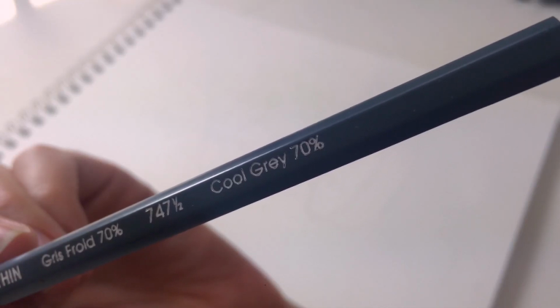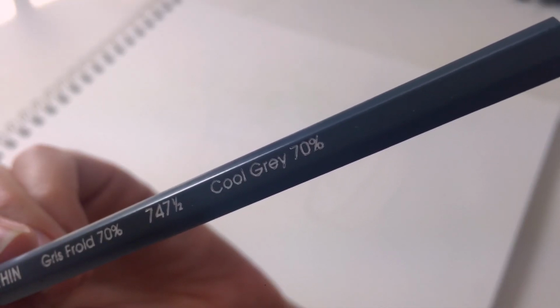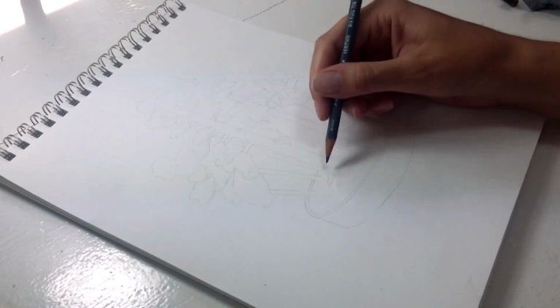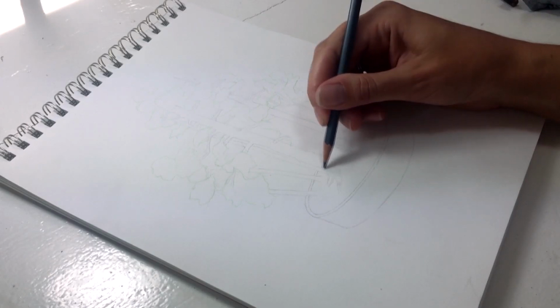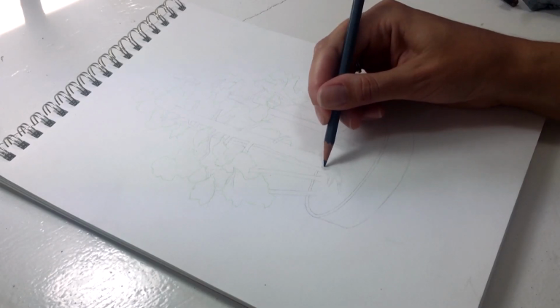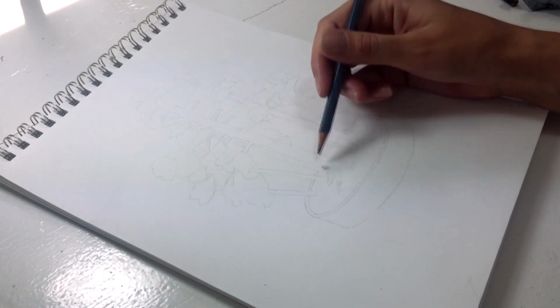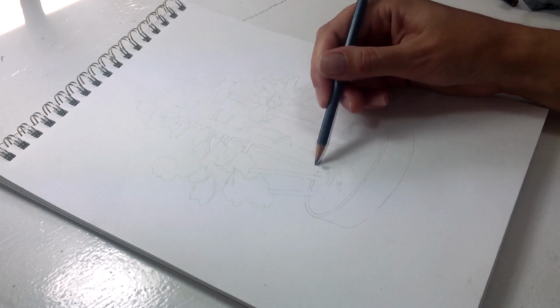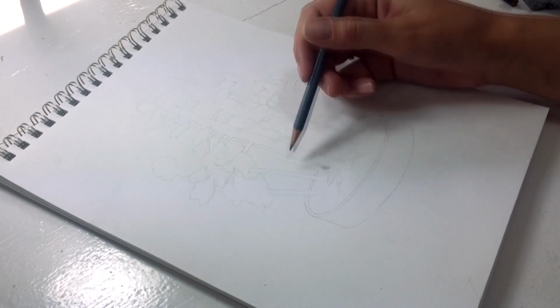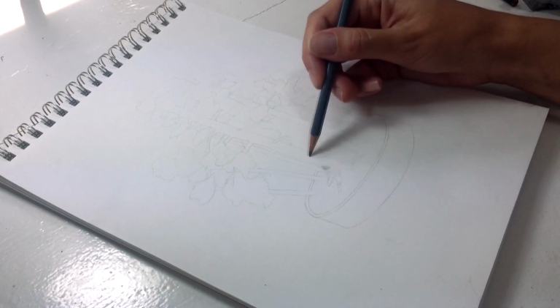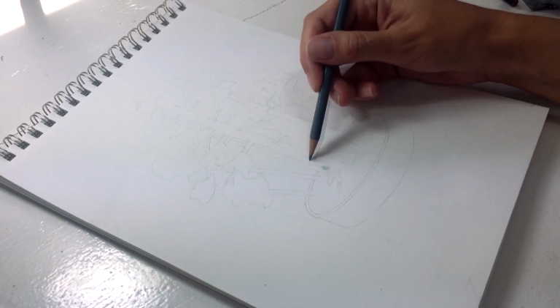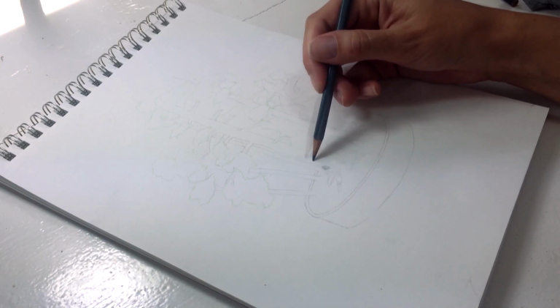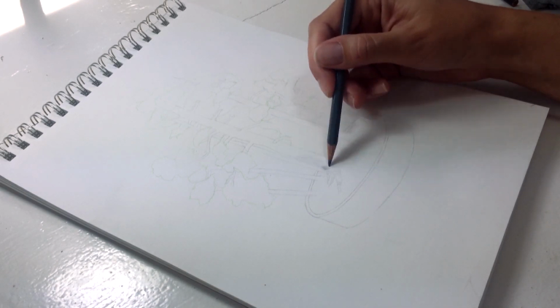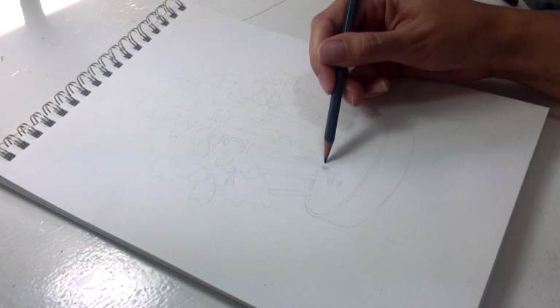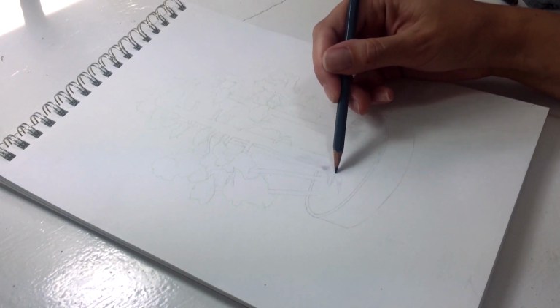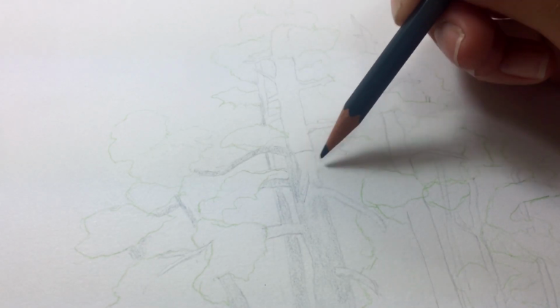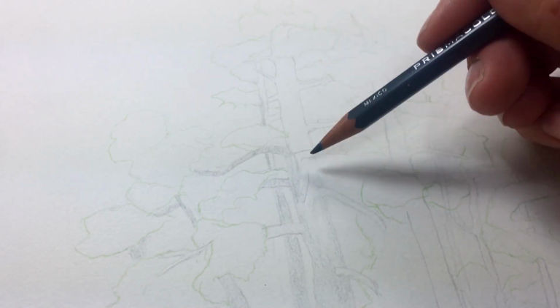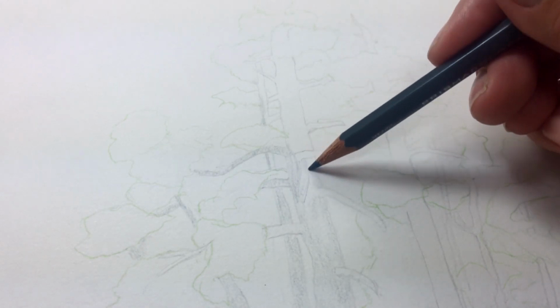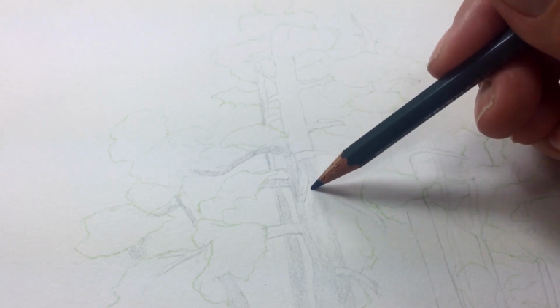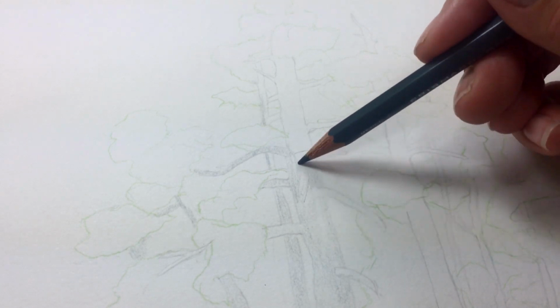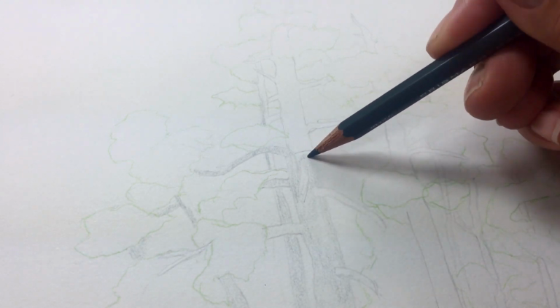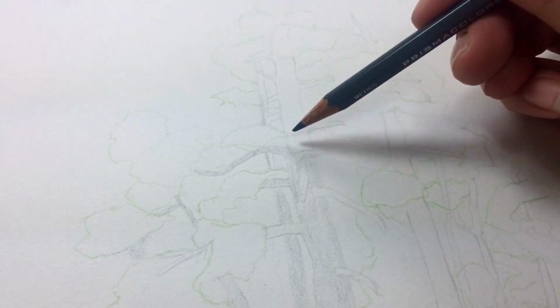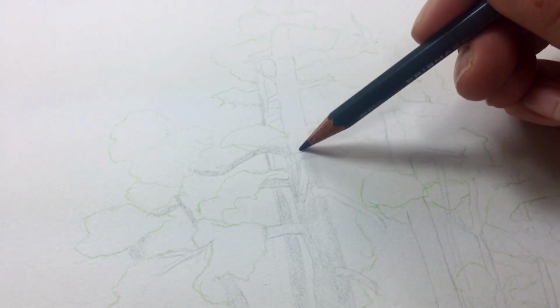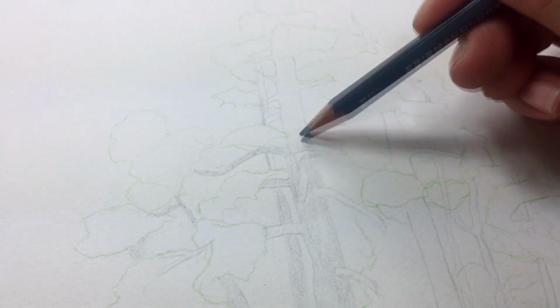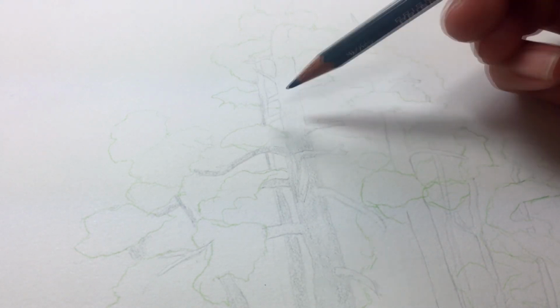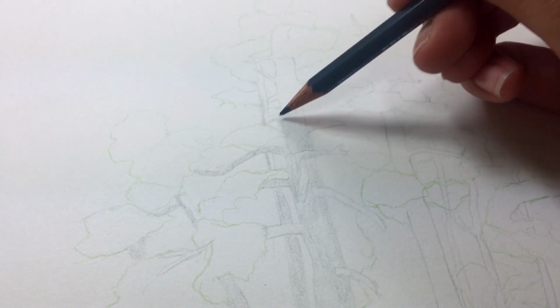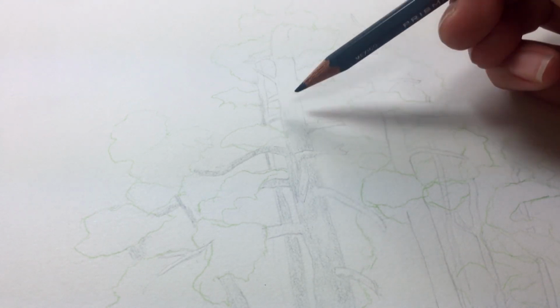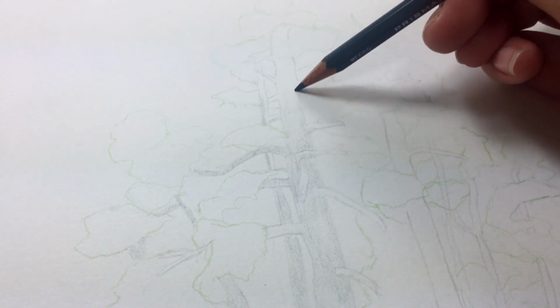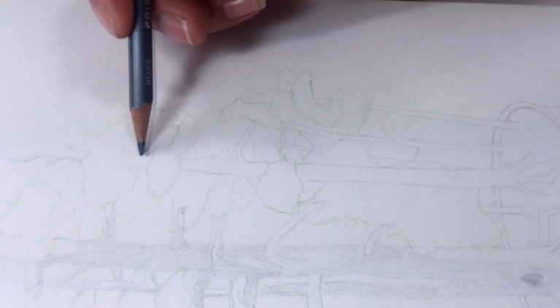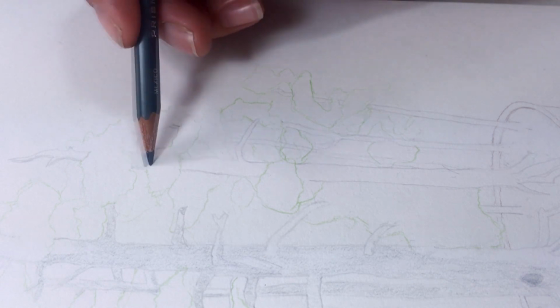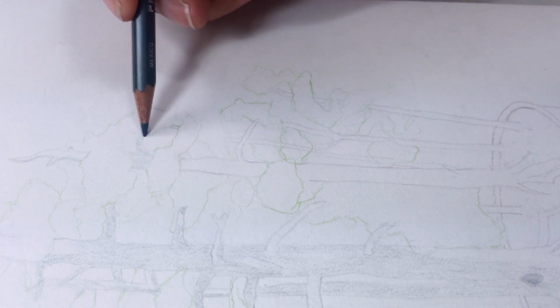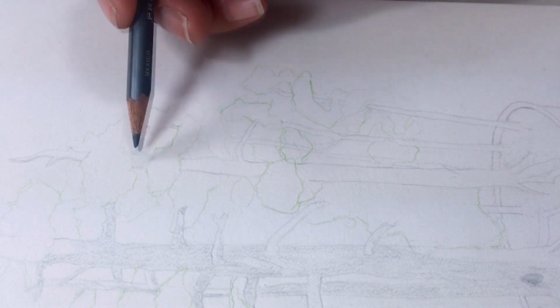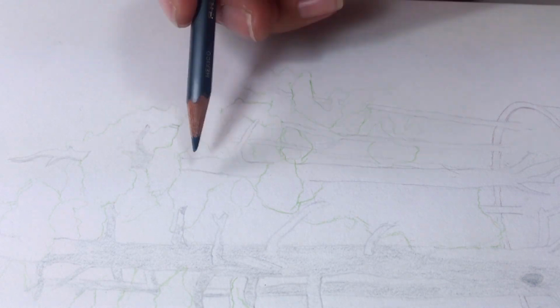Now I'm done outlining and I'm going to start shading, starting with this cool gray. Here I'm just sorting out where the light and the shadows are hitting and starting to bring in some three-dimensionality. I'm only shading in the parts where there are shadows.